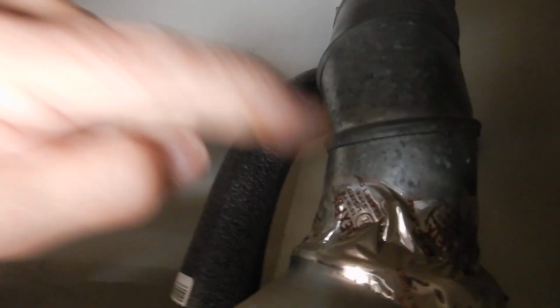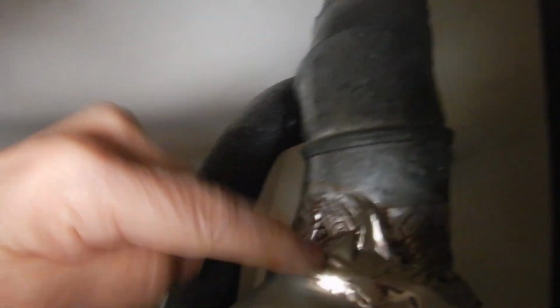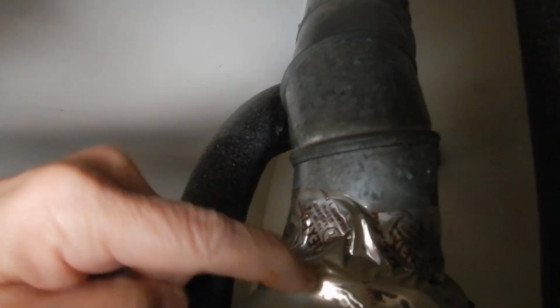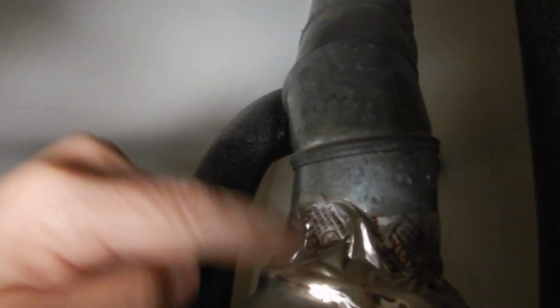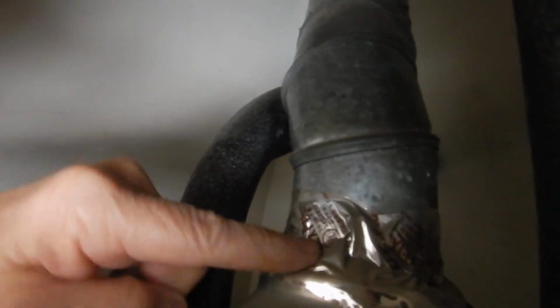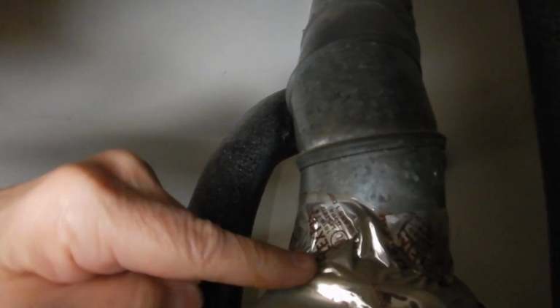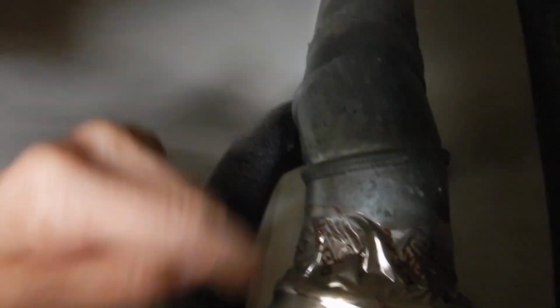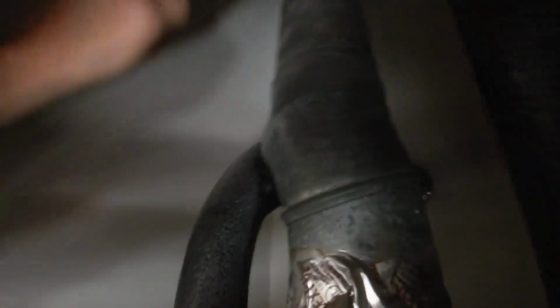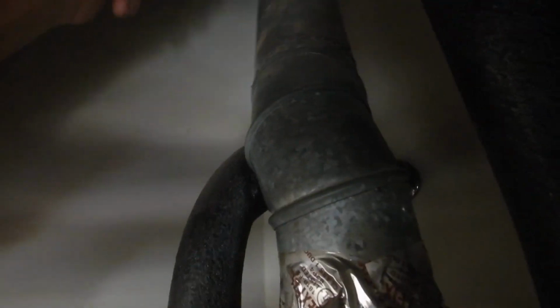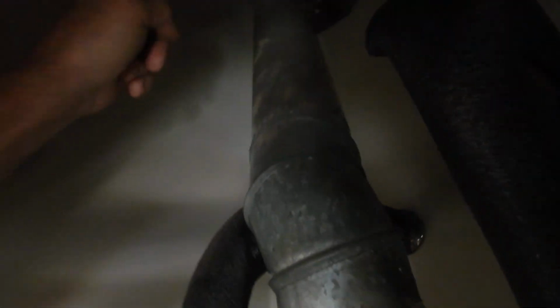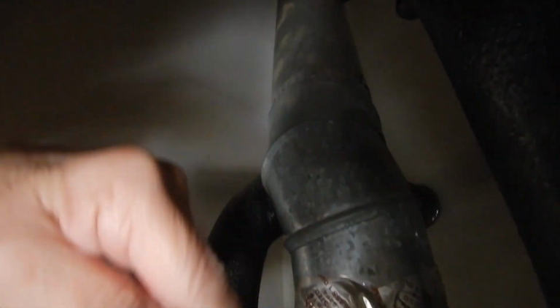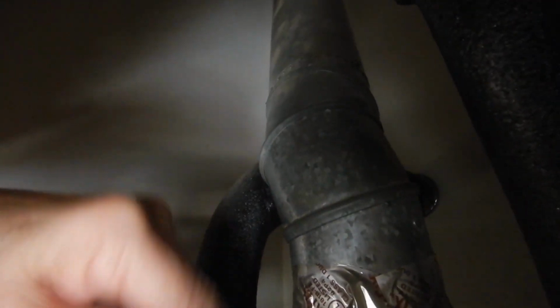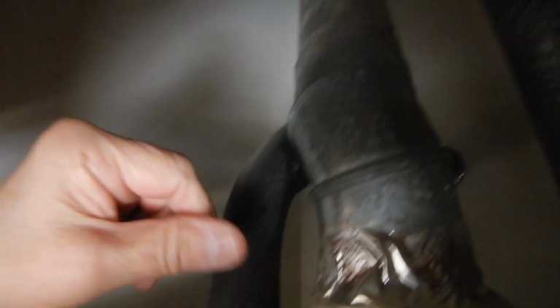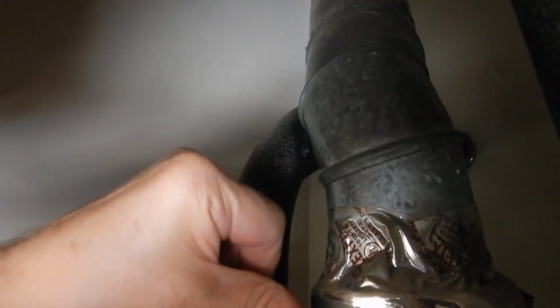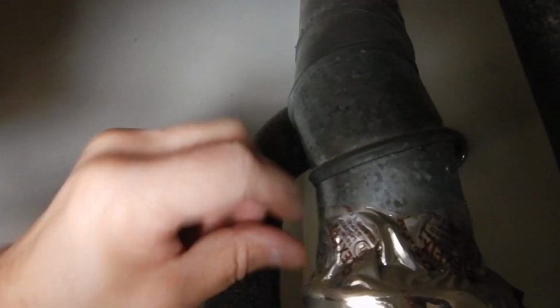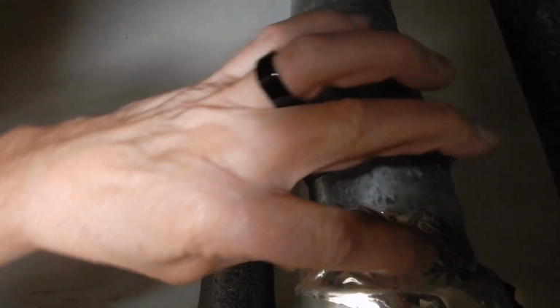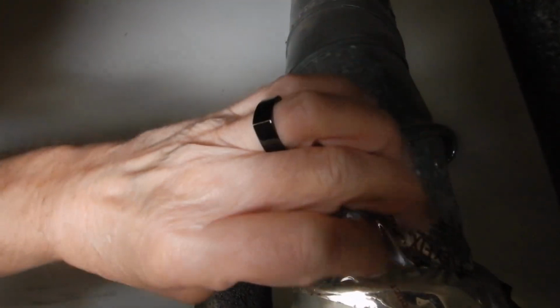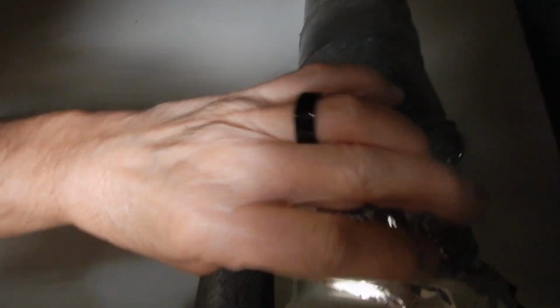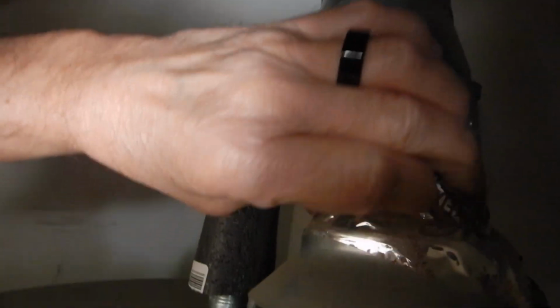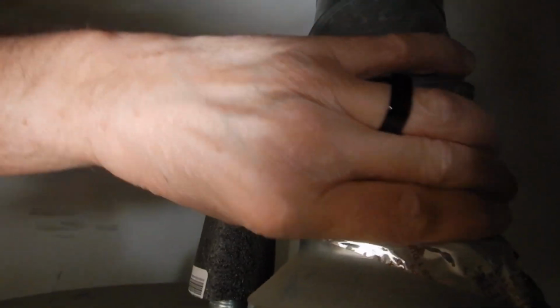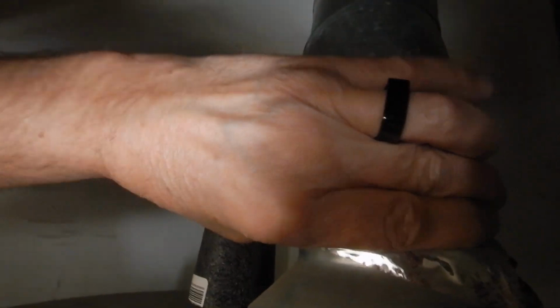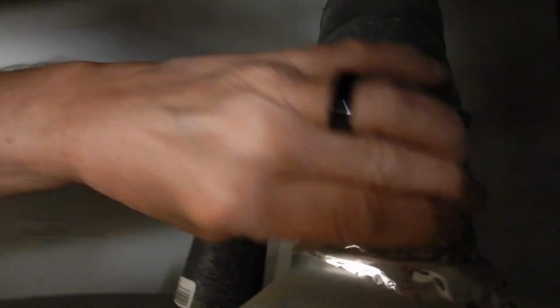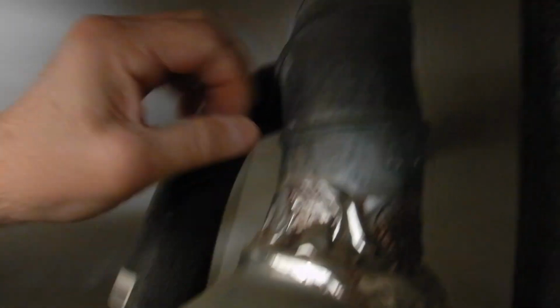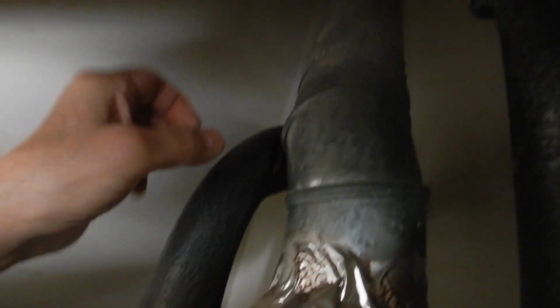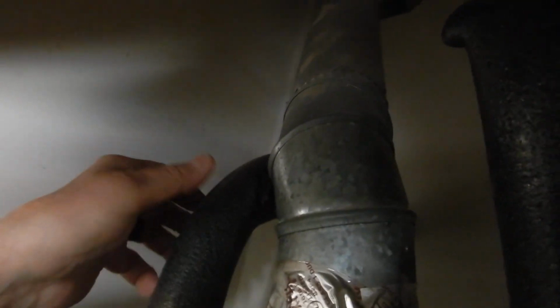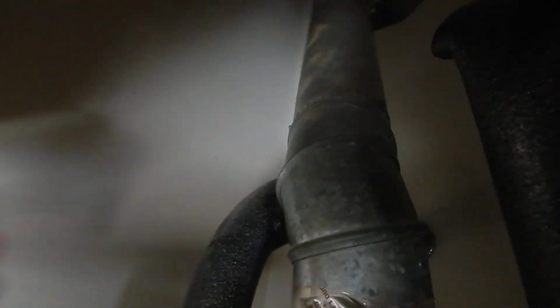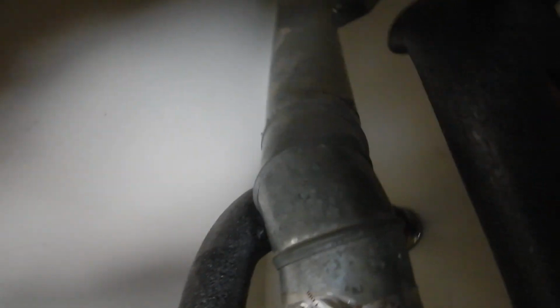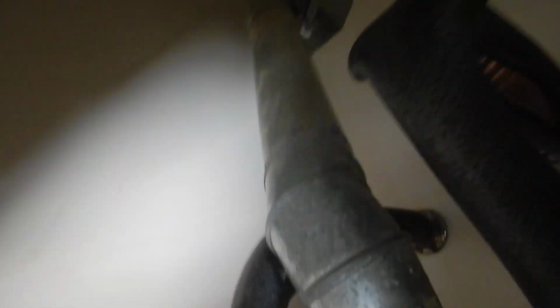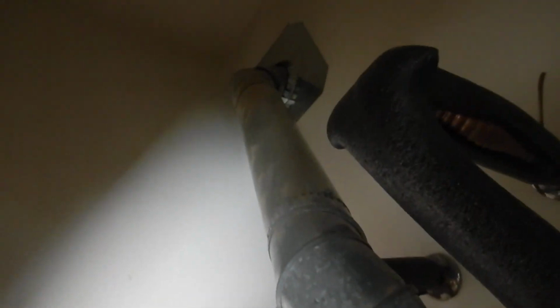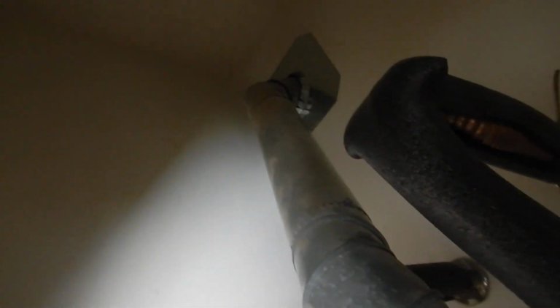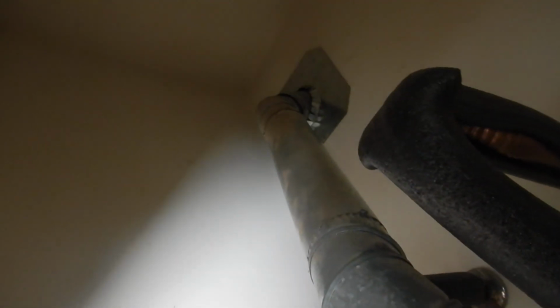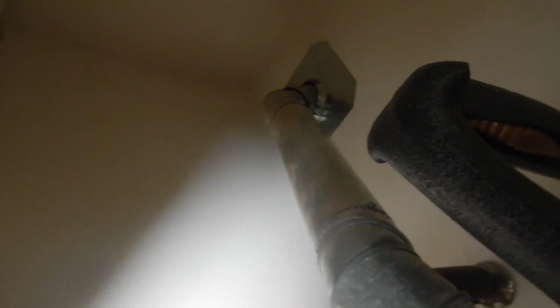Our vent pipe is not supposed to be sealed with tape — it's supposed to be sealed mechanically, it should clip together. You shouldn't have to put tape on that. Tape is a deficiency.